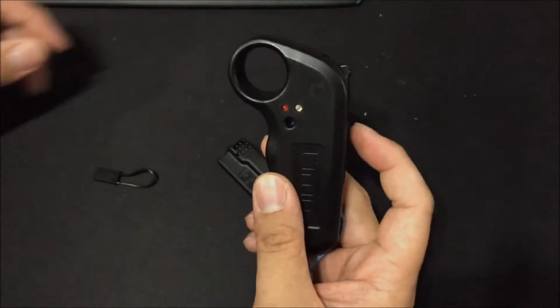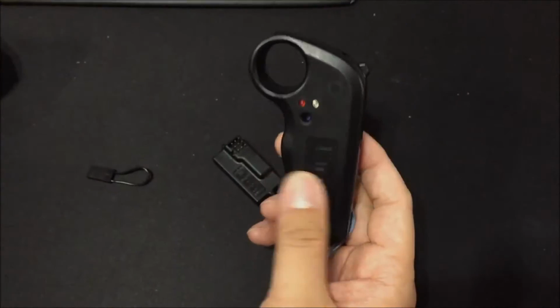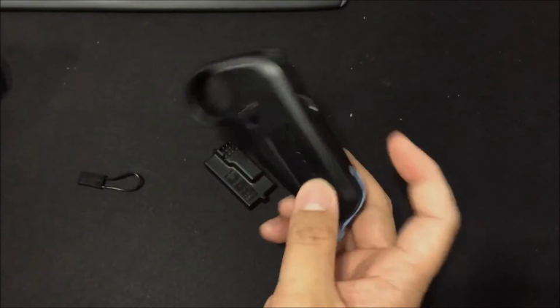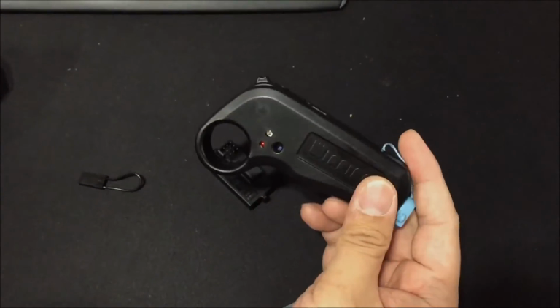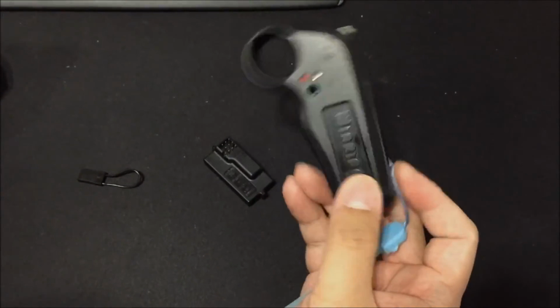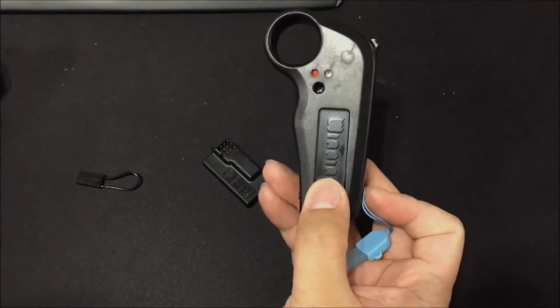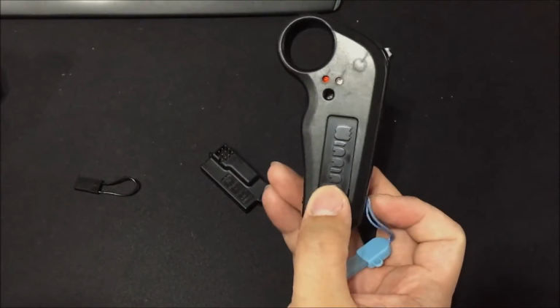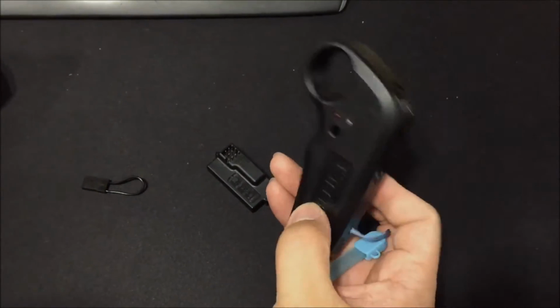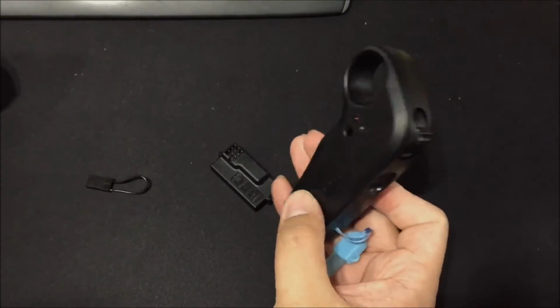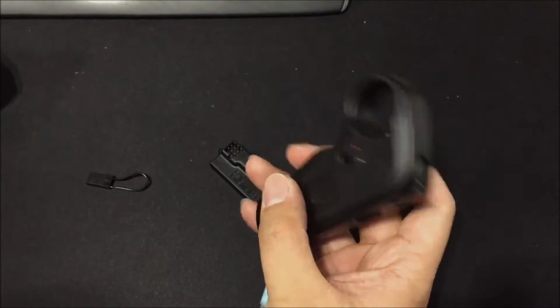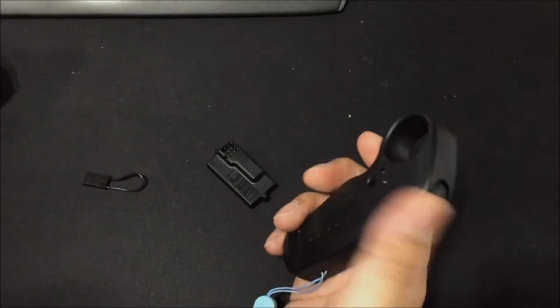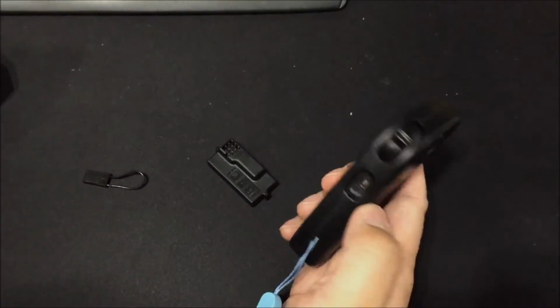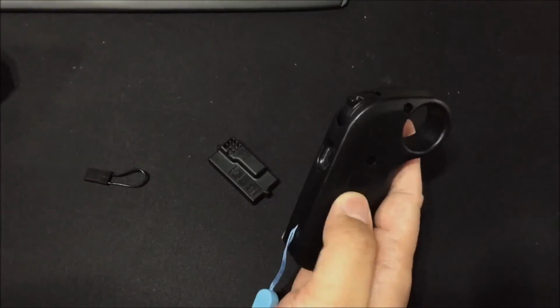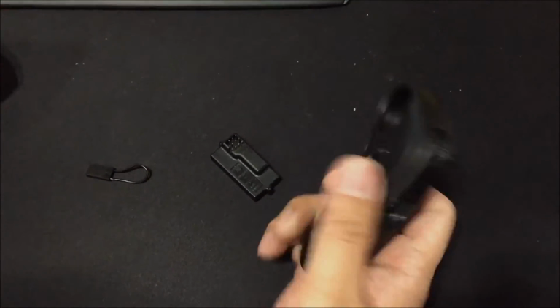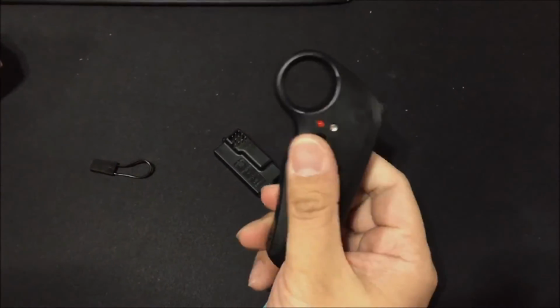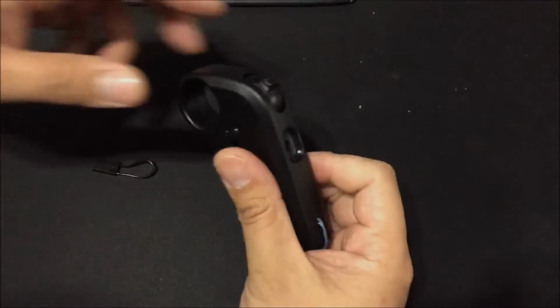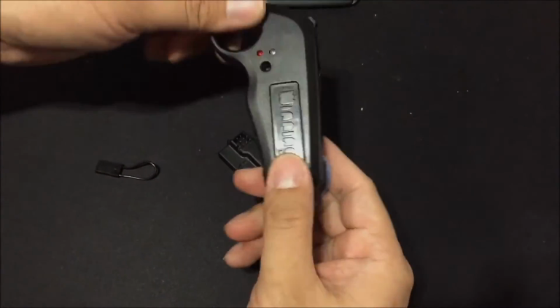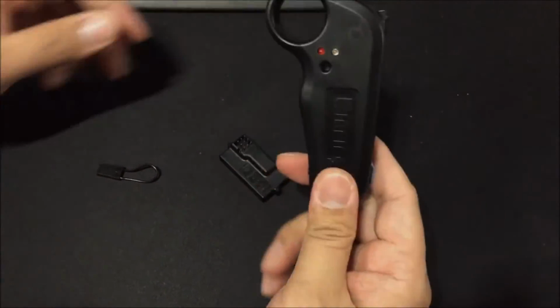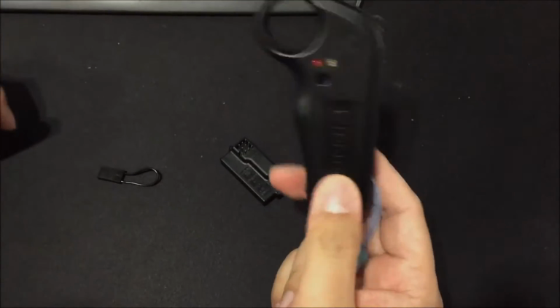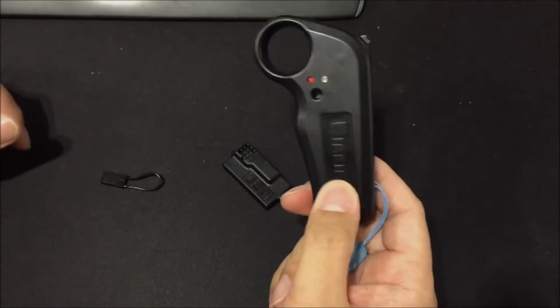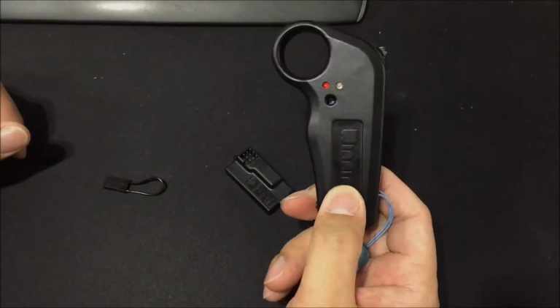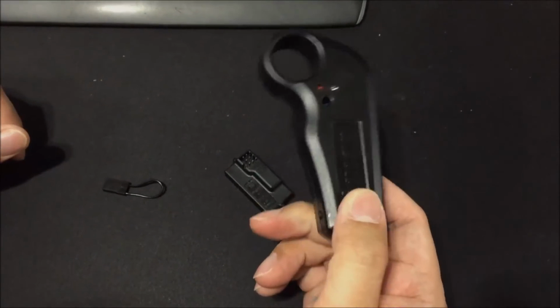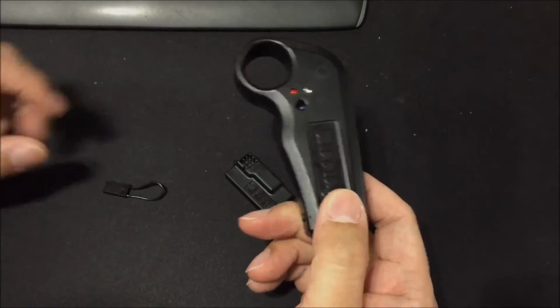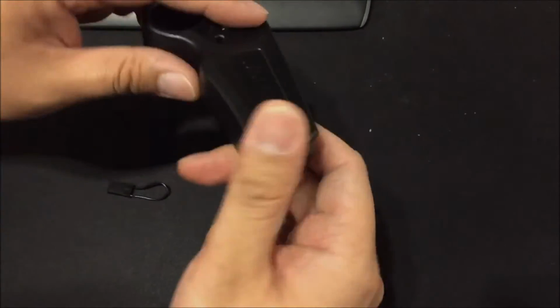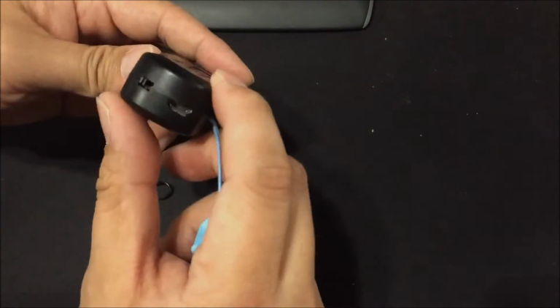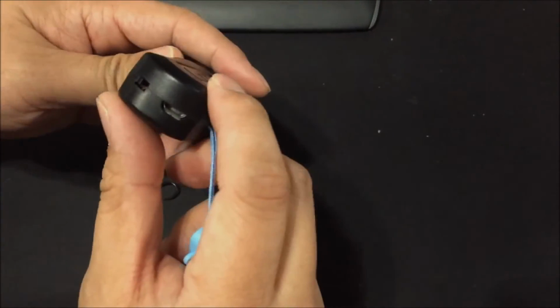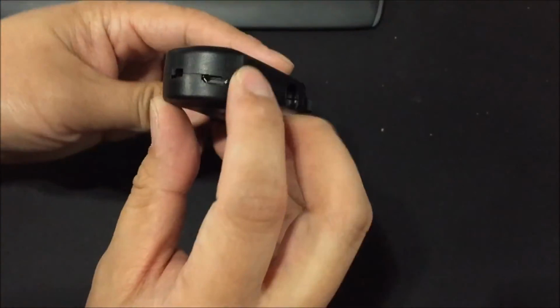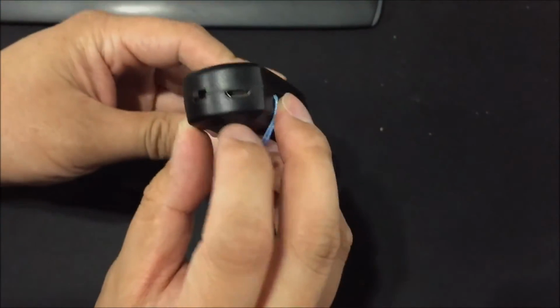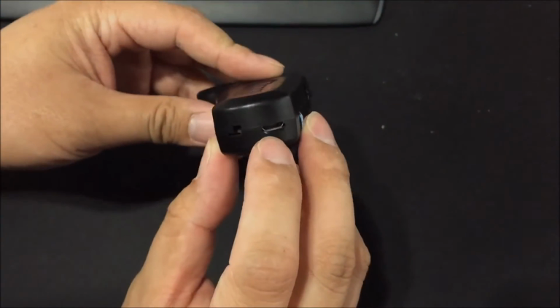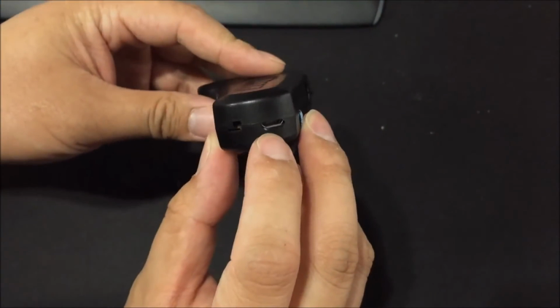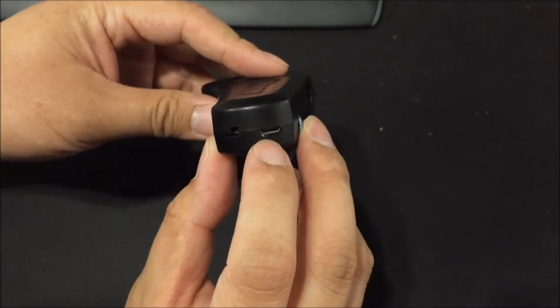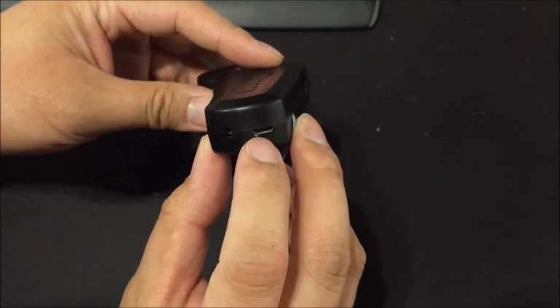Here we have a new electric skateboard remote controller. The battery is embedded inside and you have a USB plug to charge it.